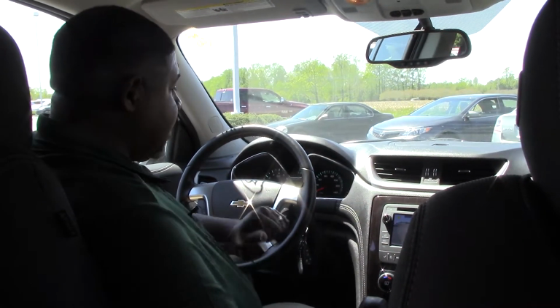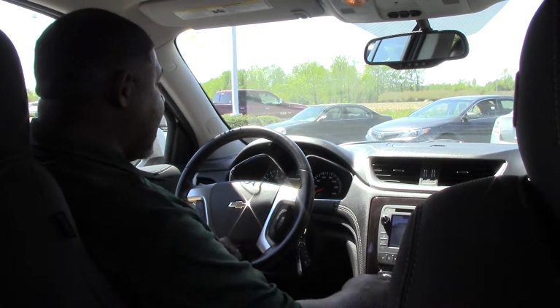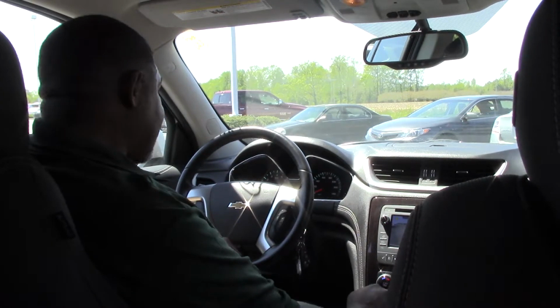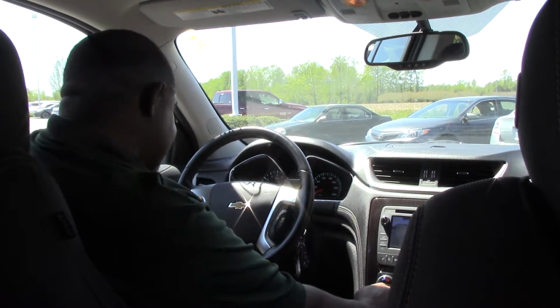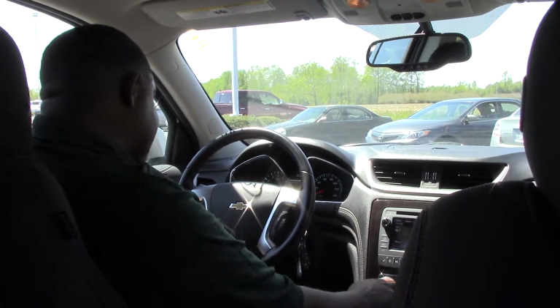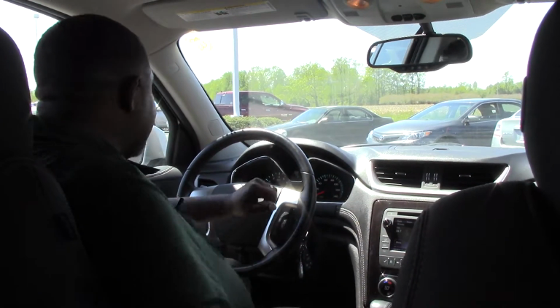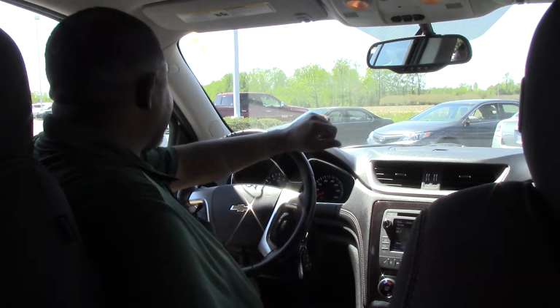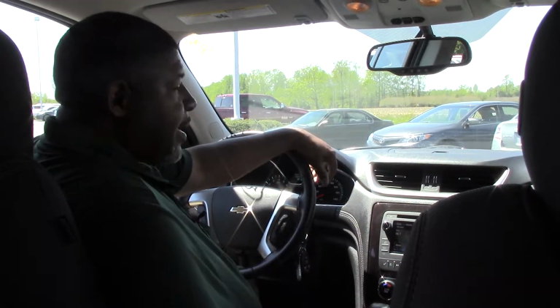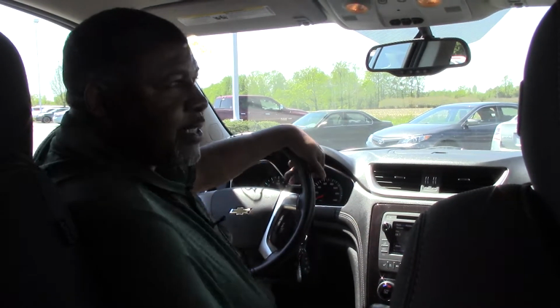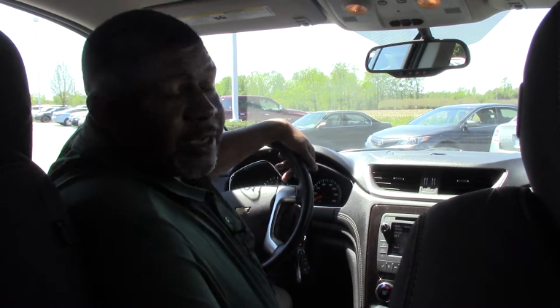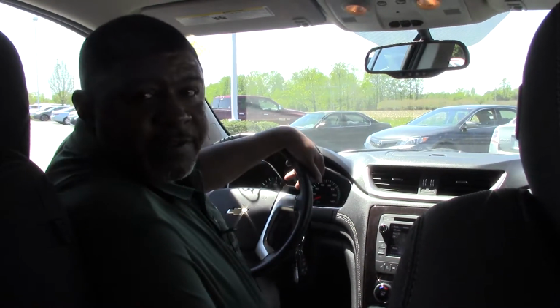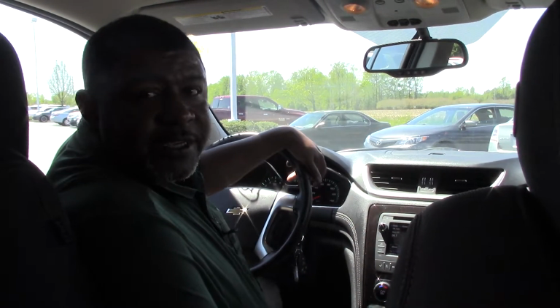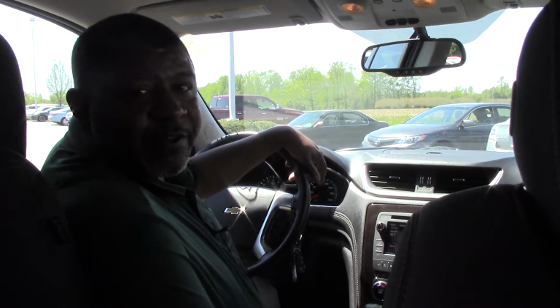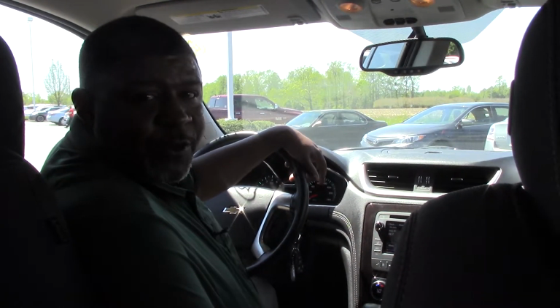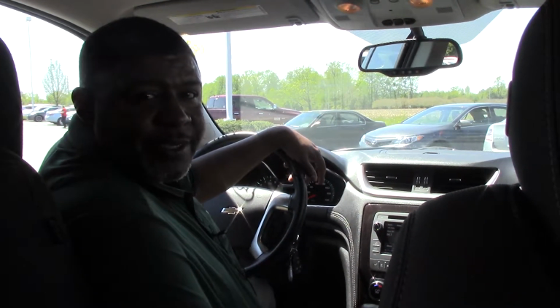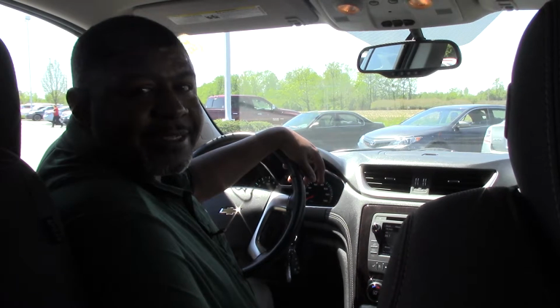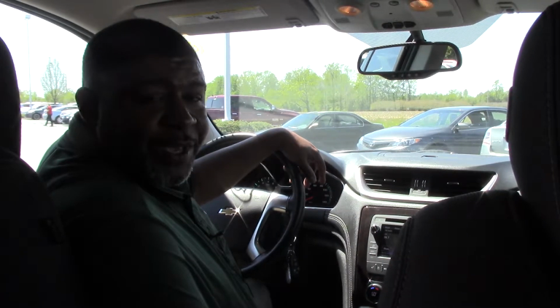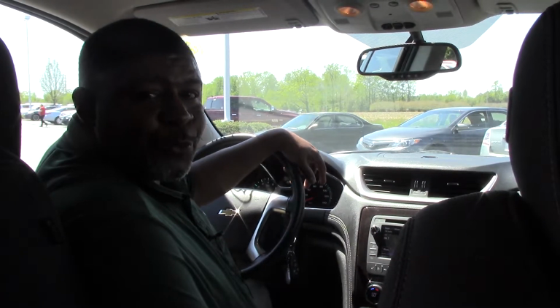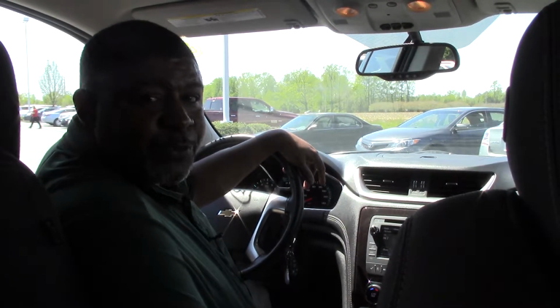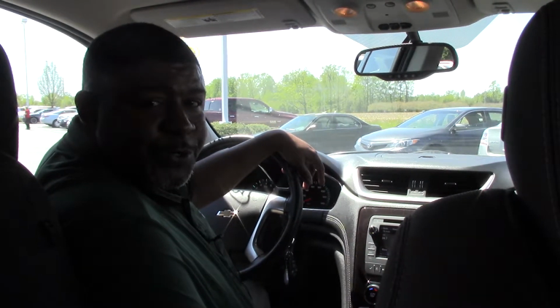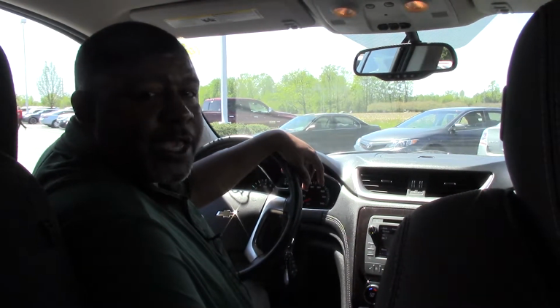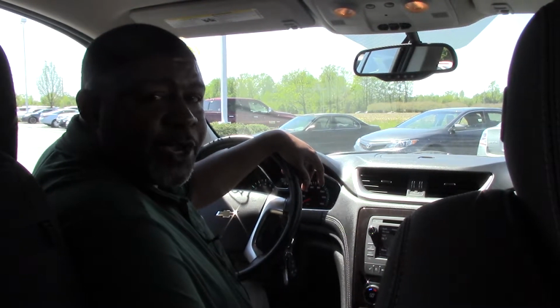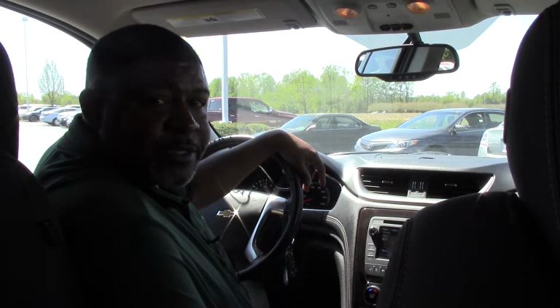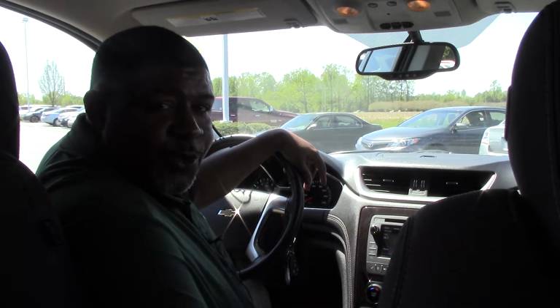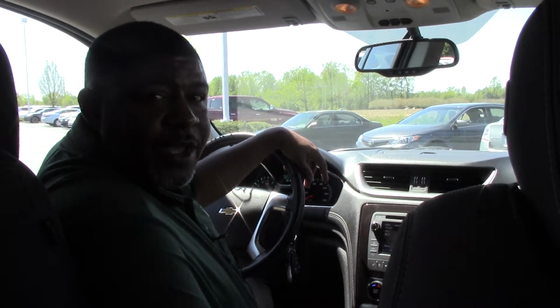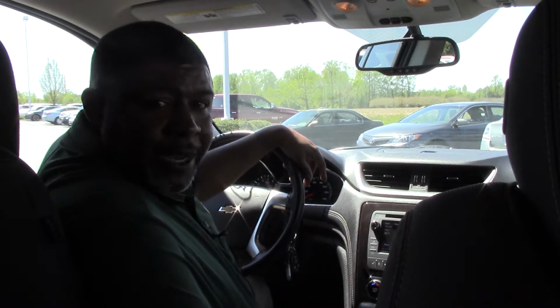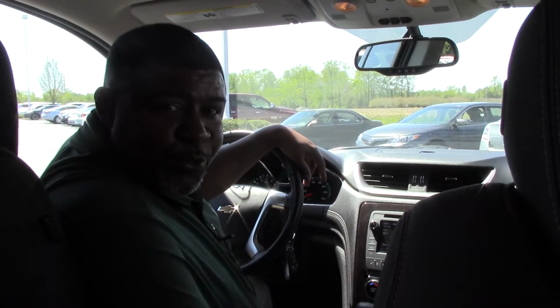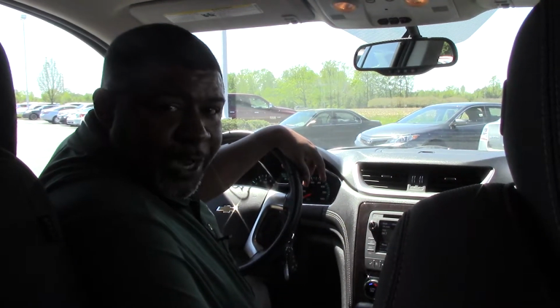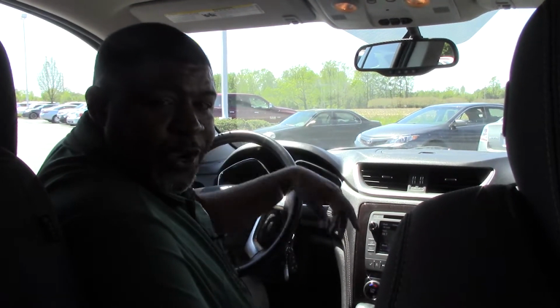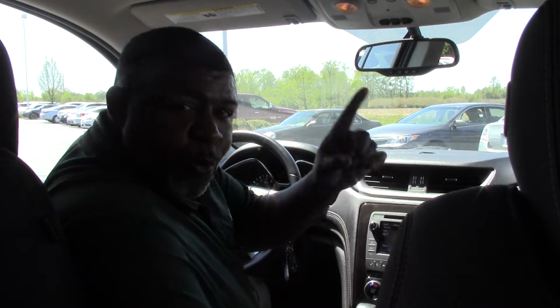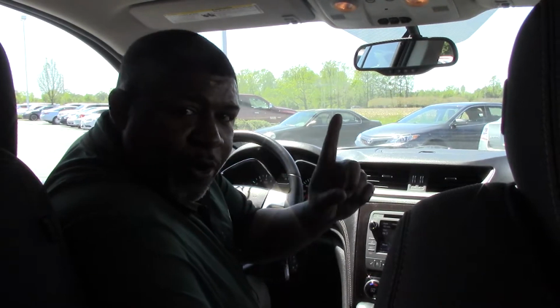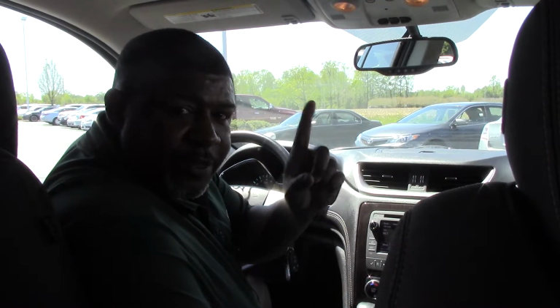This vehicle is a 2015 Chevy Traverse, stock number TP3832, here at Hubert Vesta Toyota. My name is Greg Baker — where we are the difference.